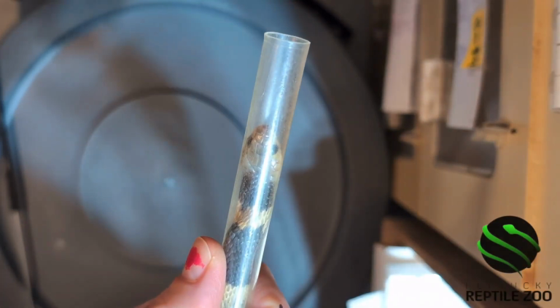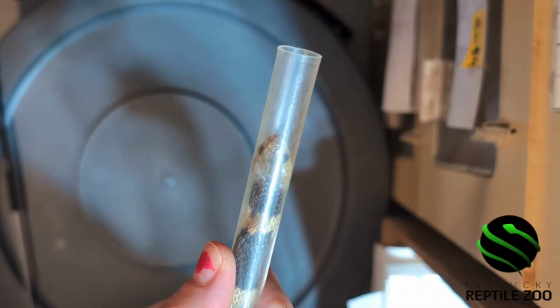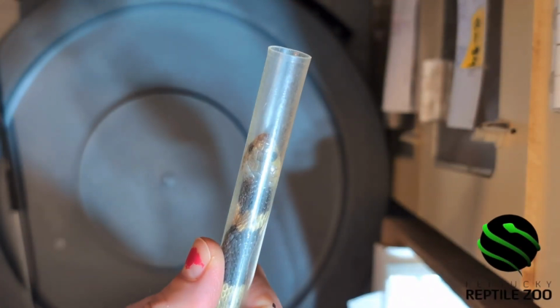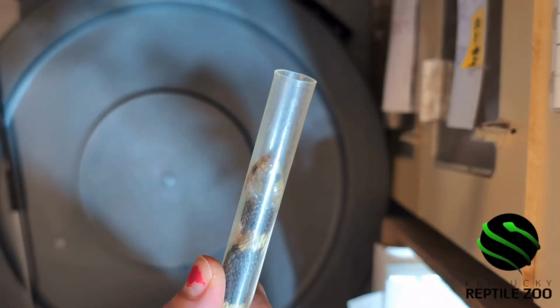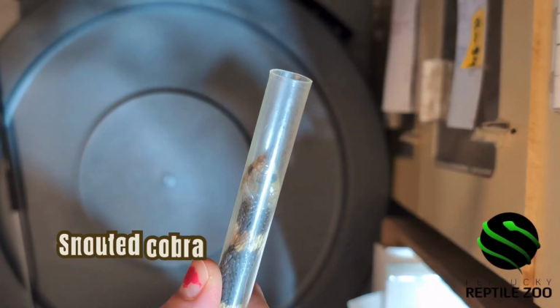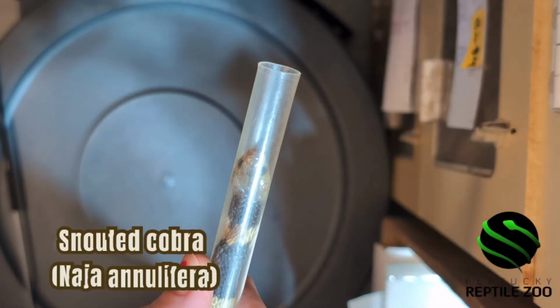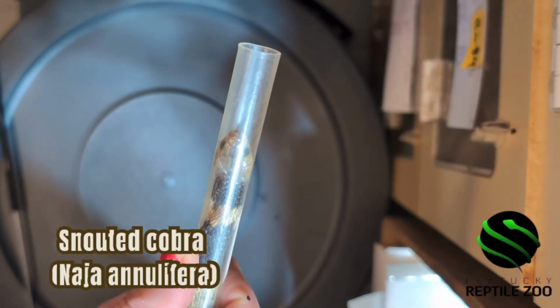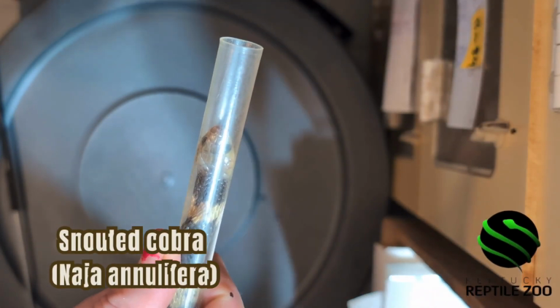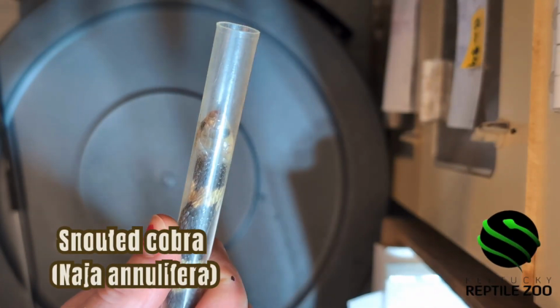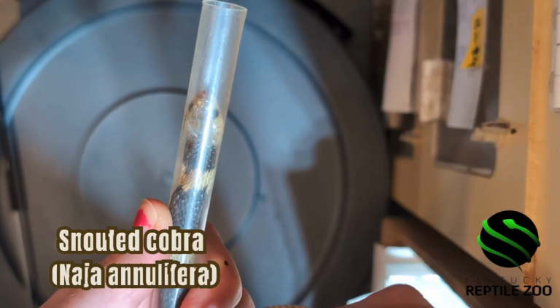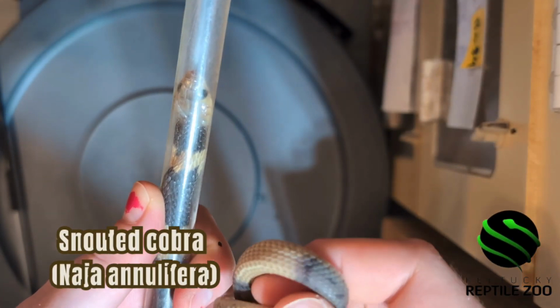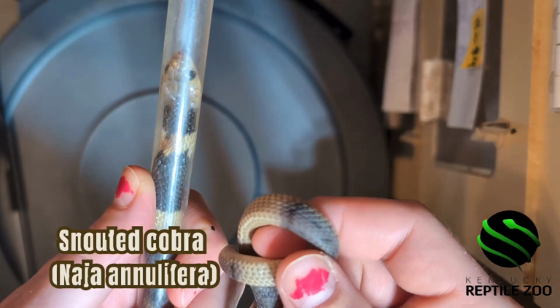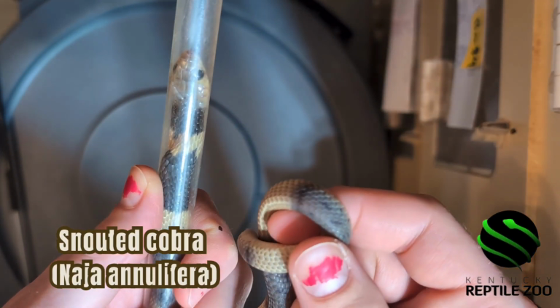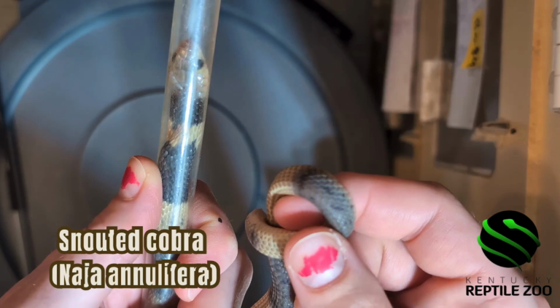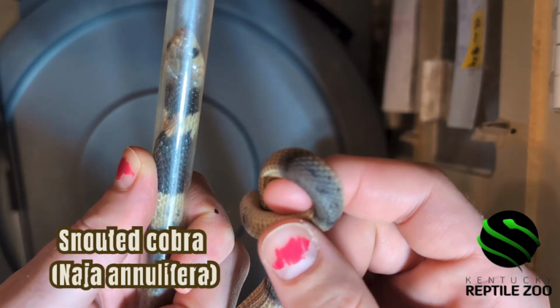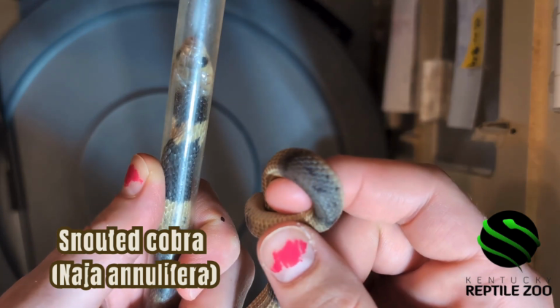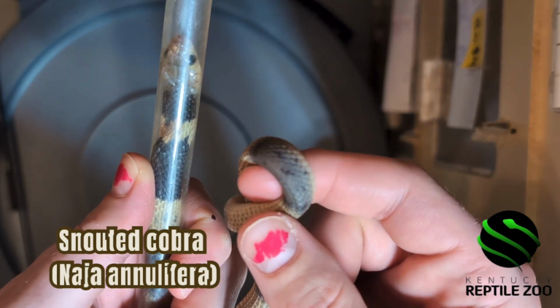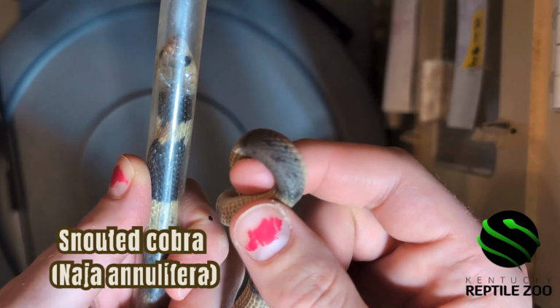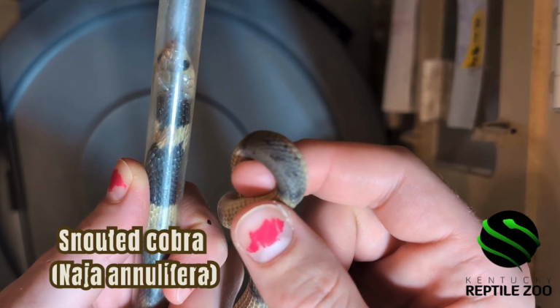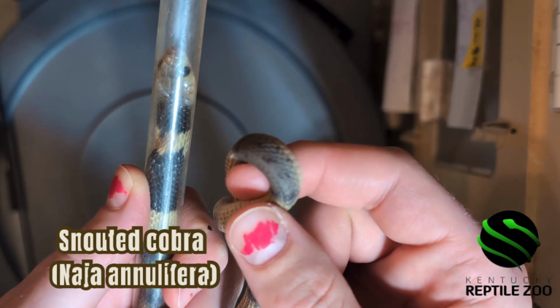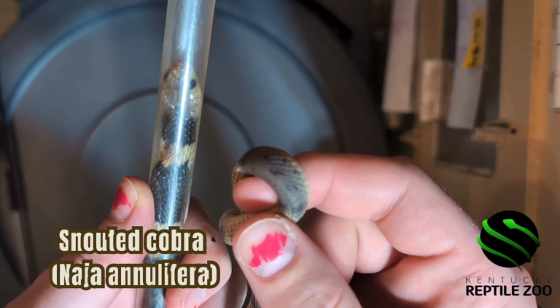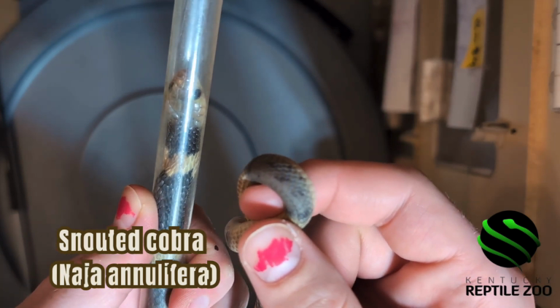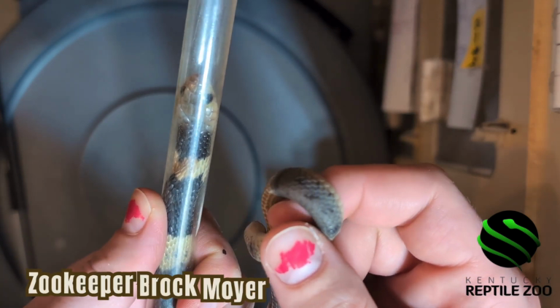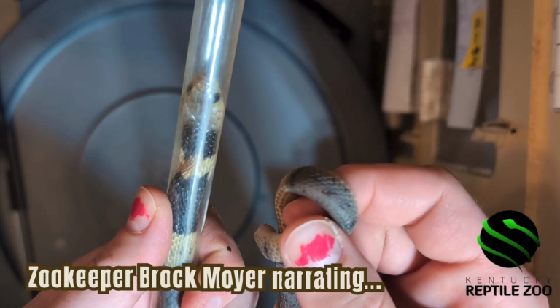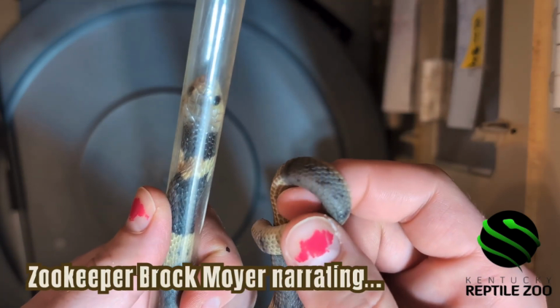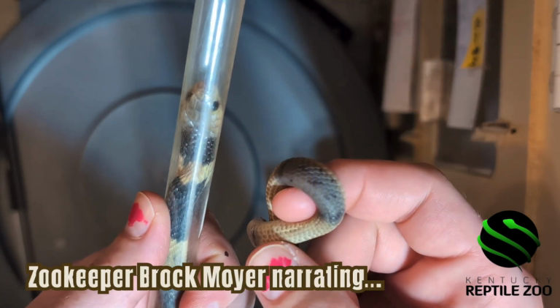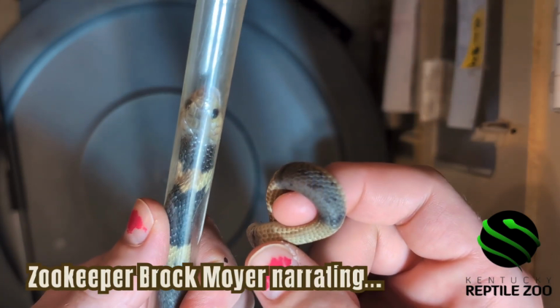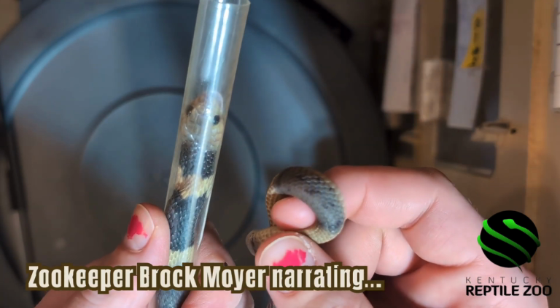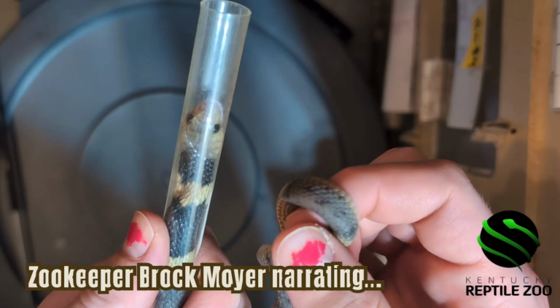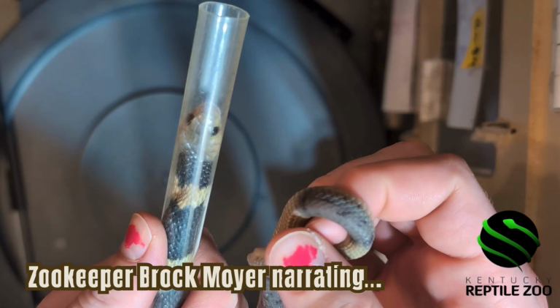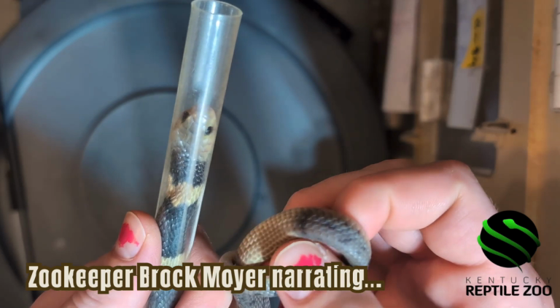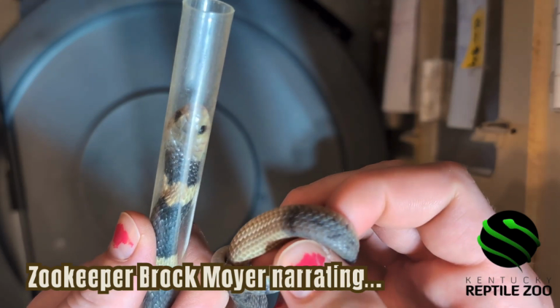Here we have a banded cobra, also called a snouted cobra. This is Naja annulifera. This is one of the young babies that we had born here this year.